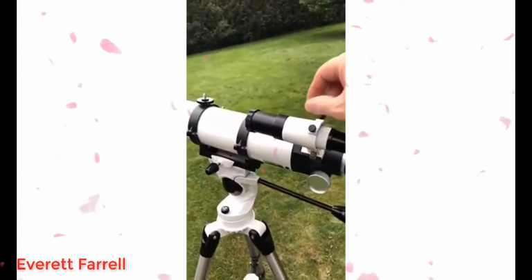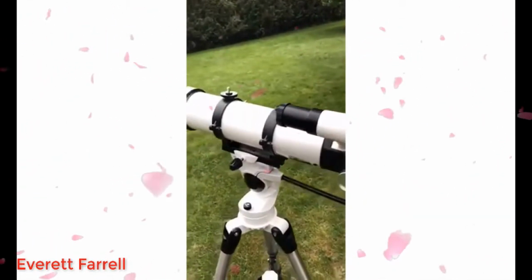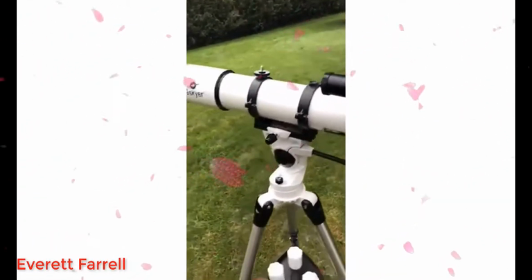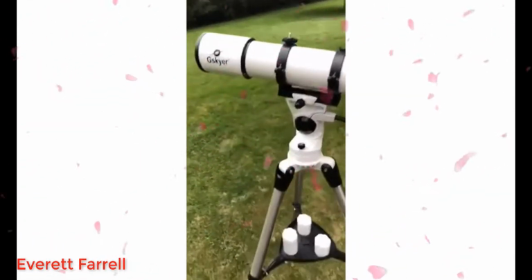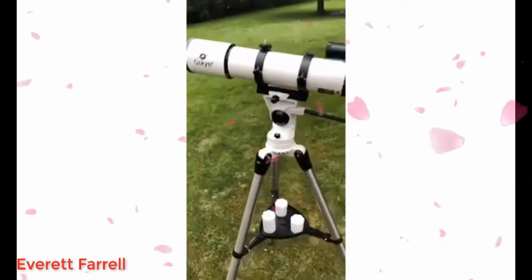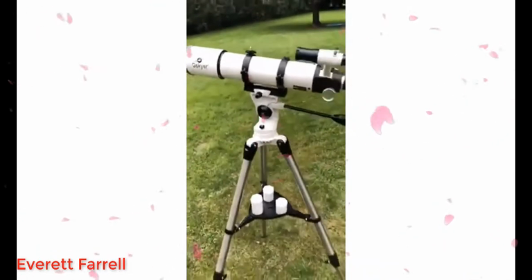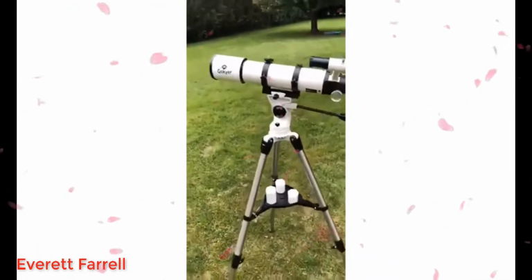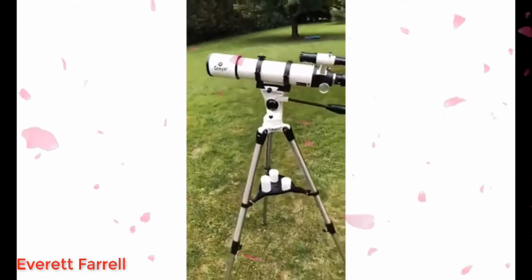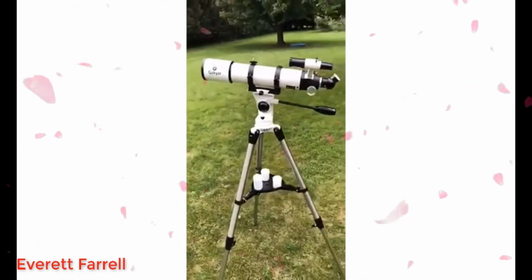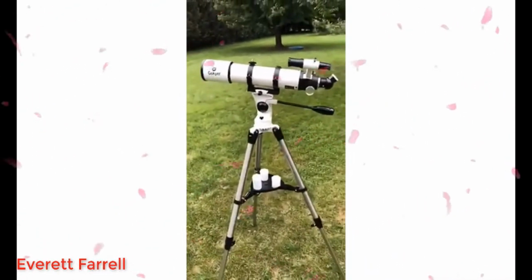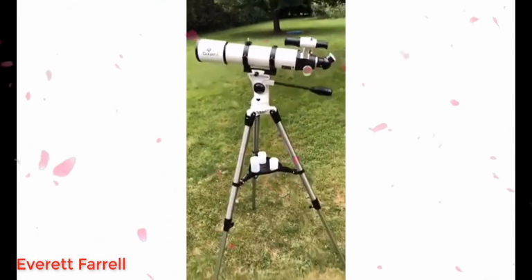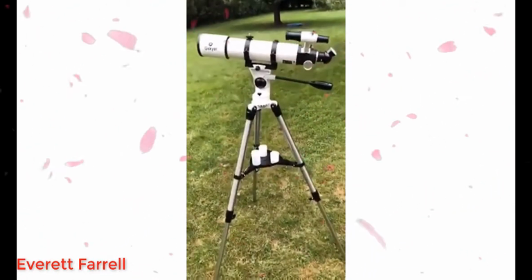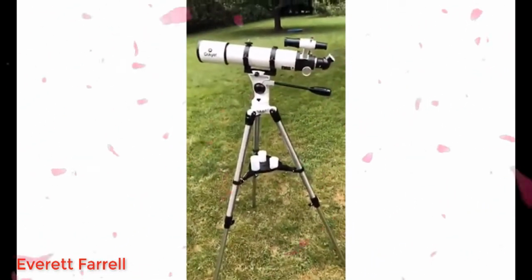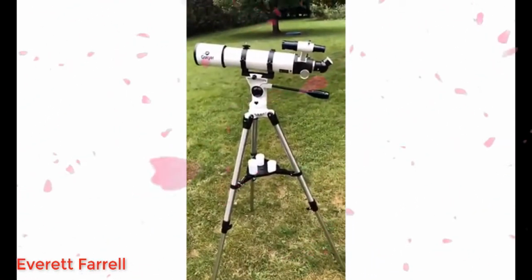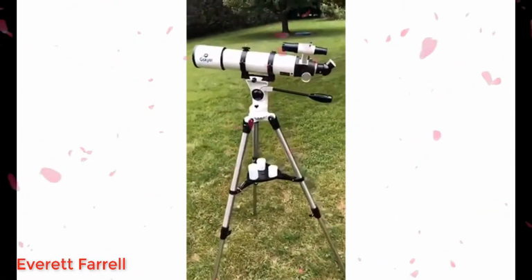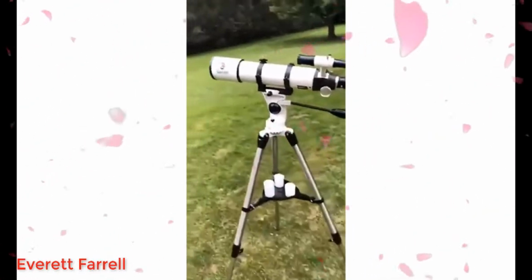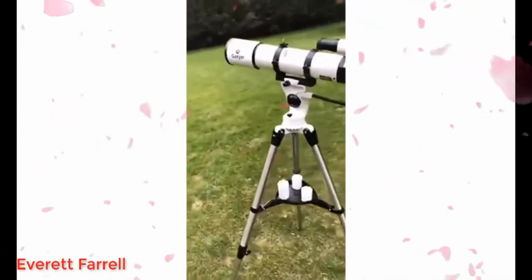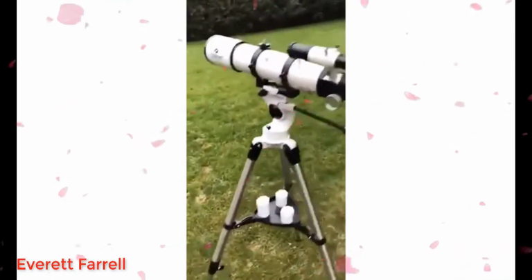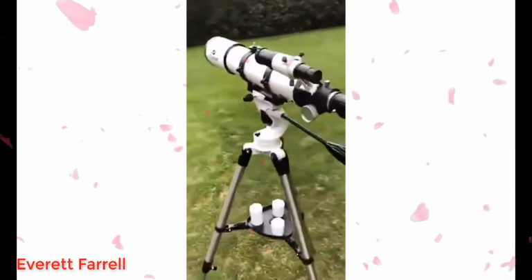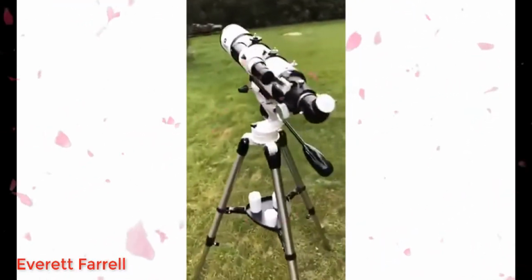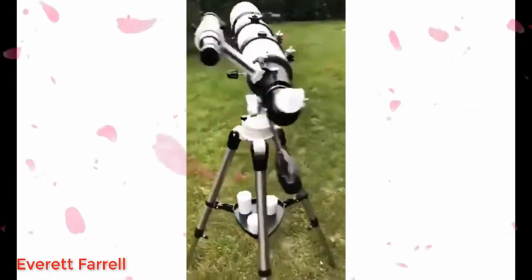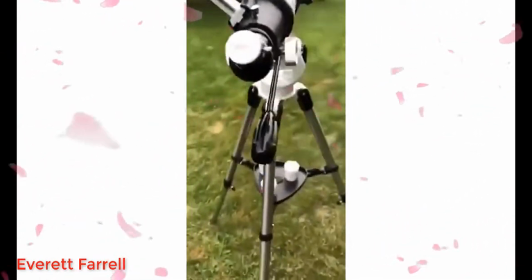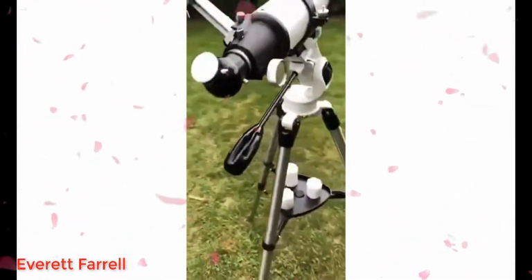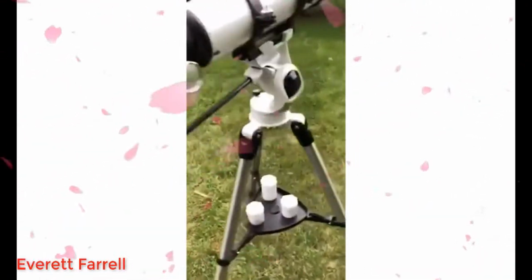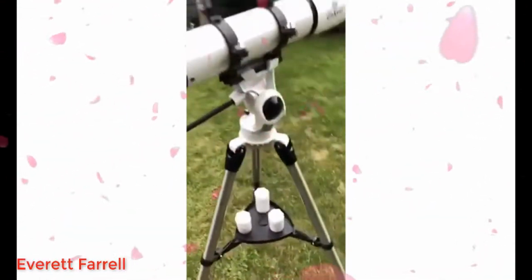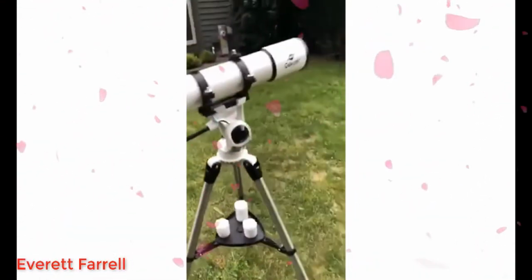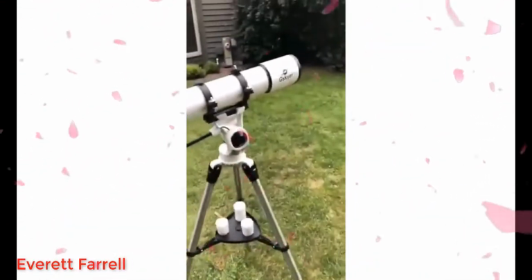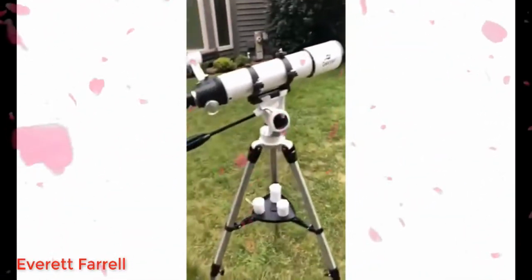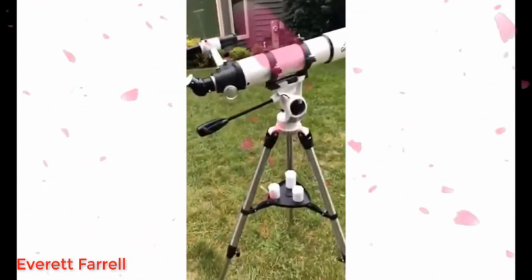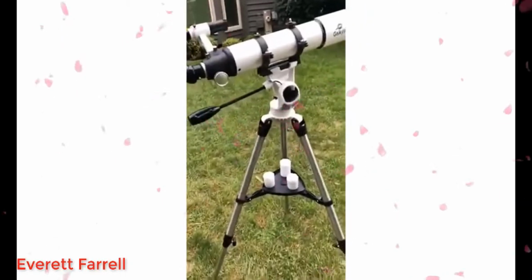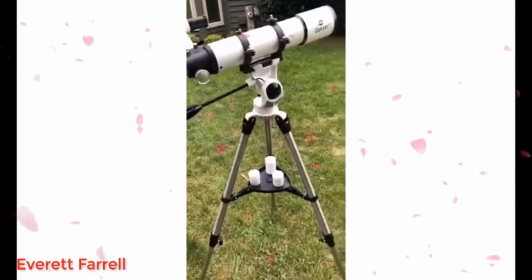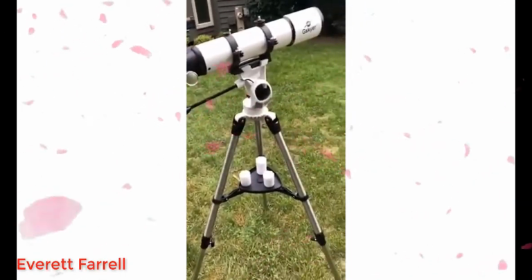All in all, it's very inexpensive and it's a pretty good little telescope. That's it — enjoy it.